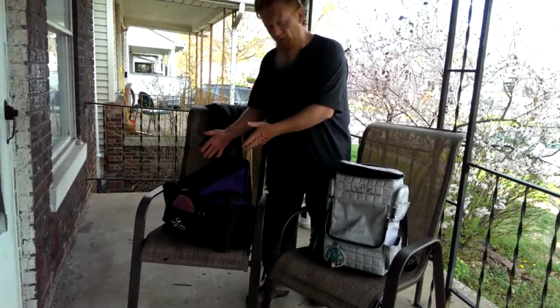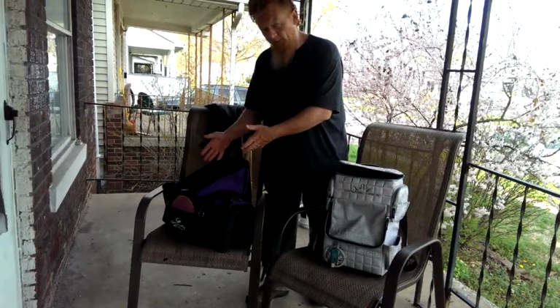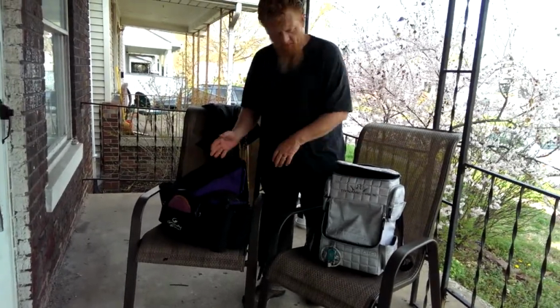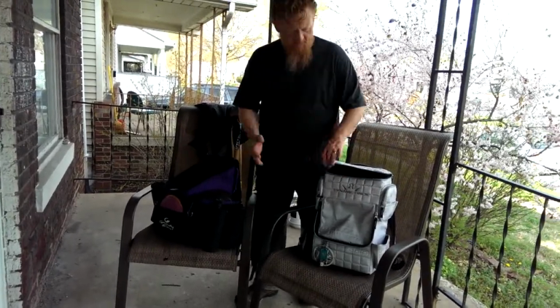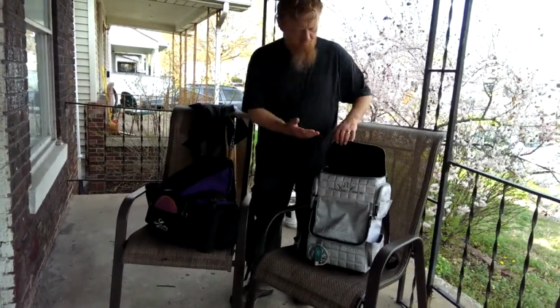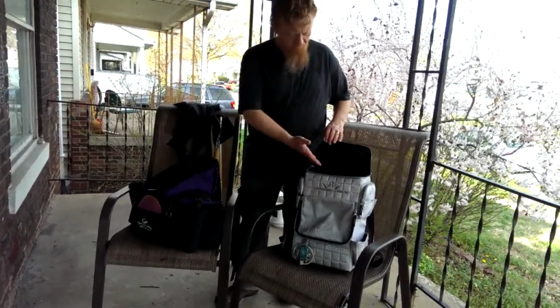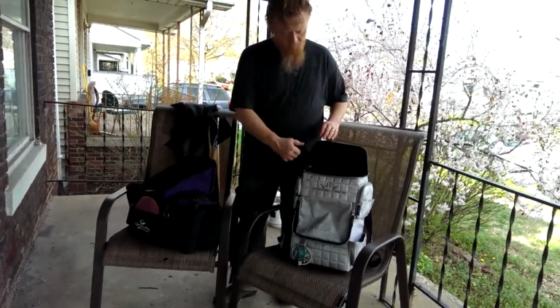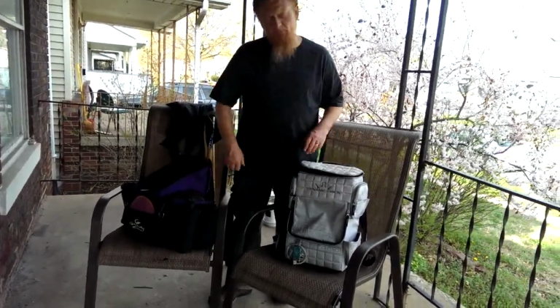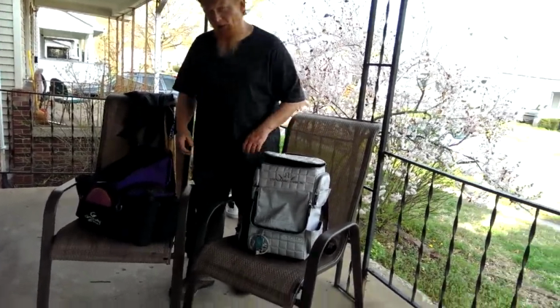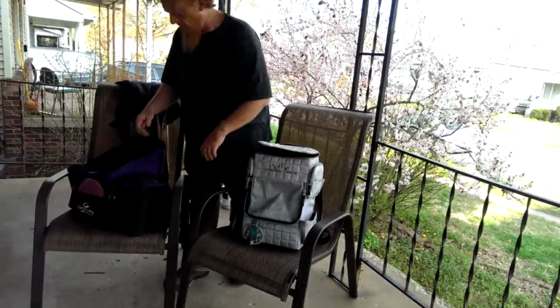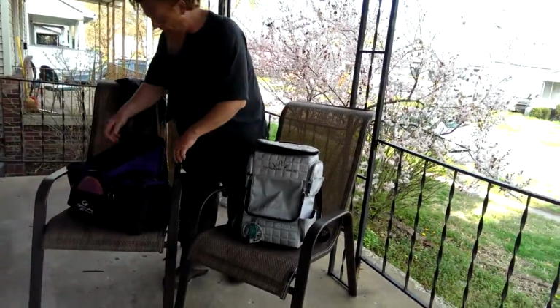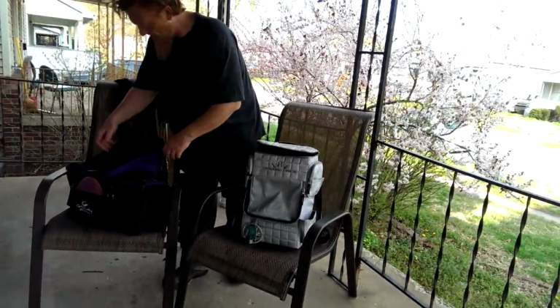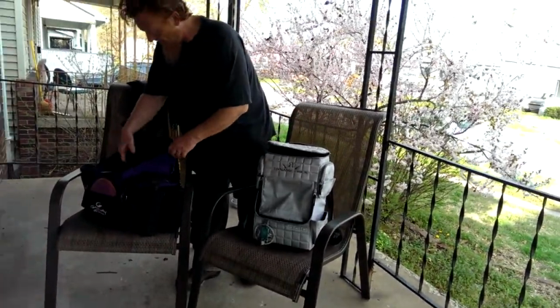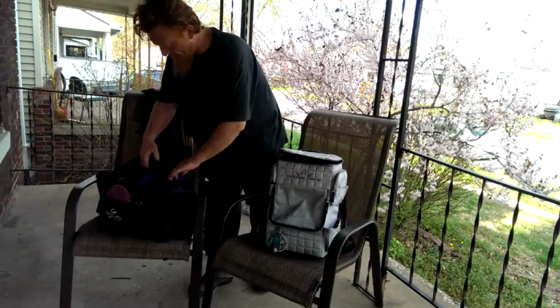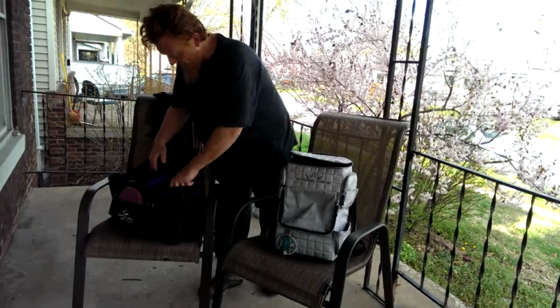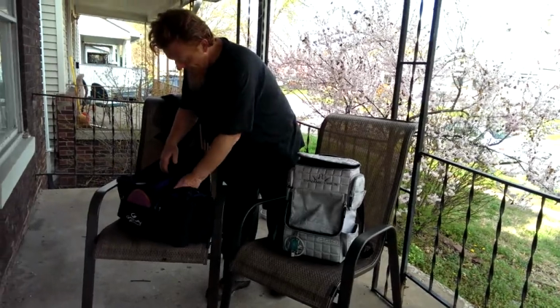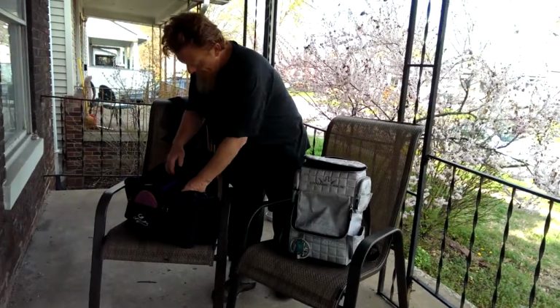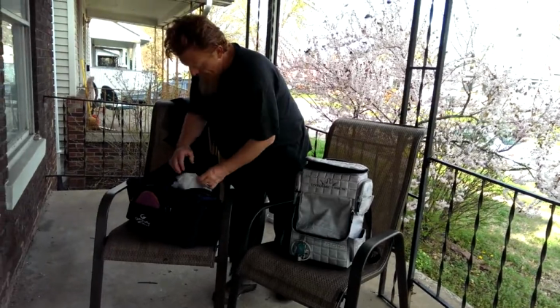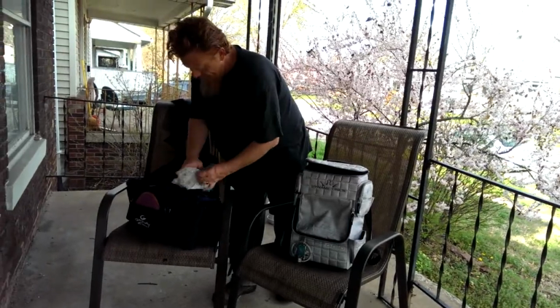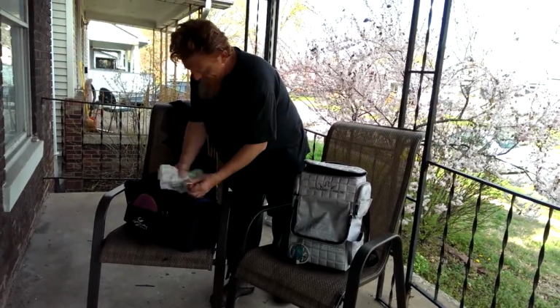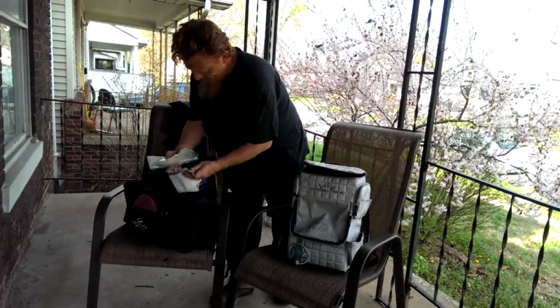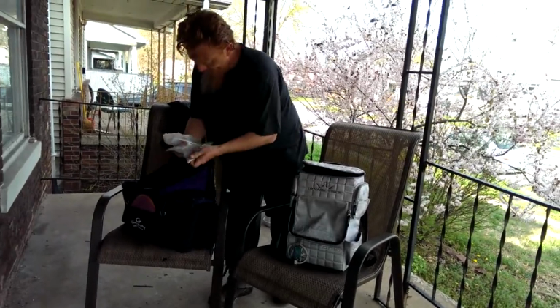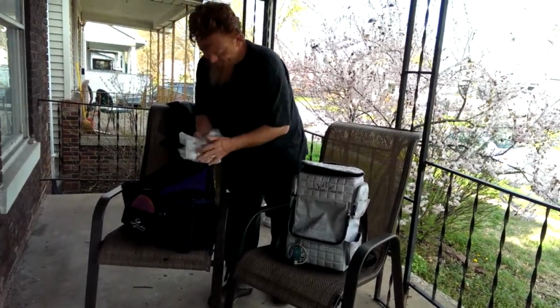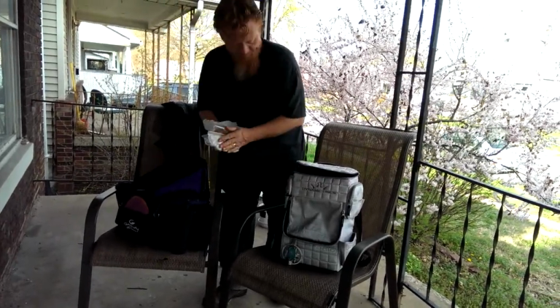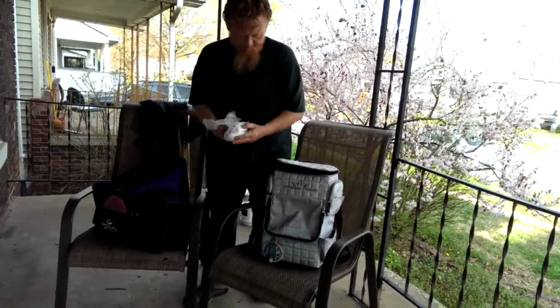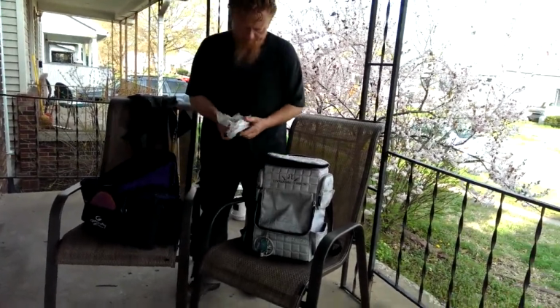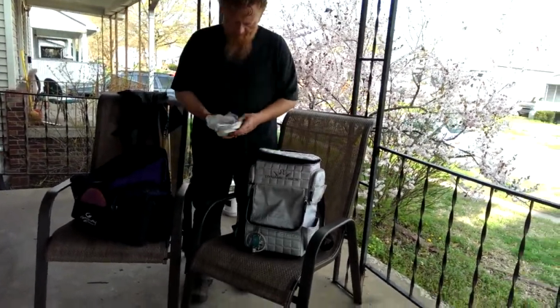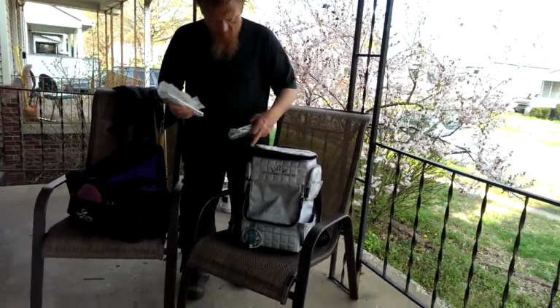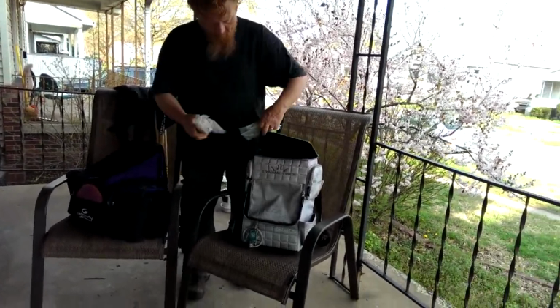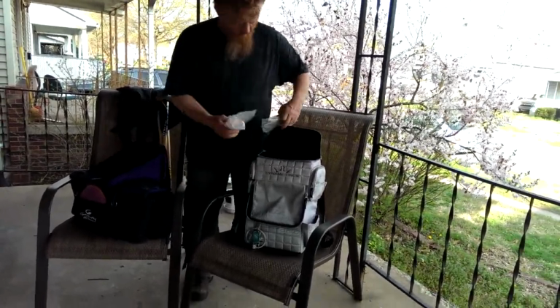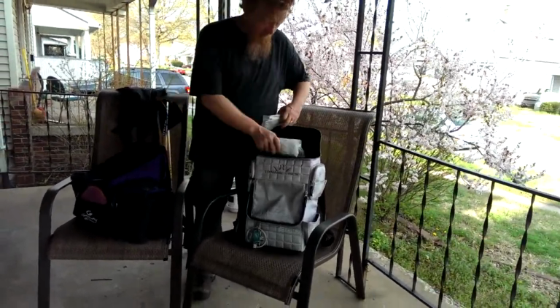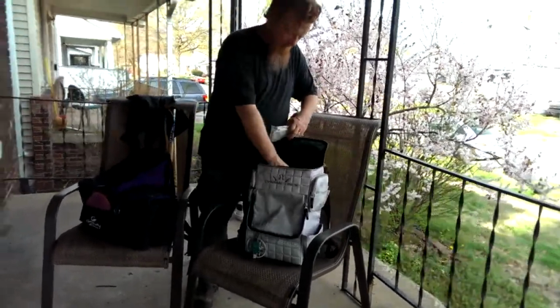Gateway Ozark Mountain bag — transfer now to the Ranger bag.